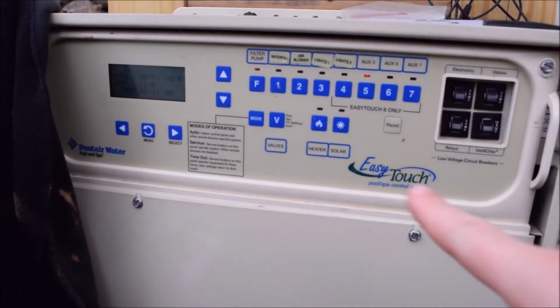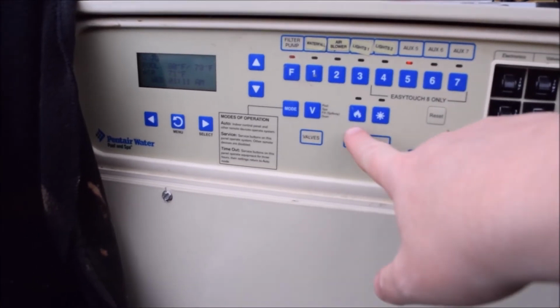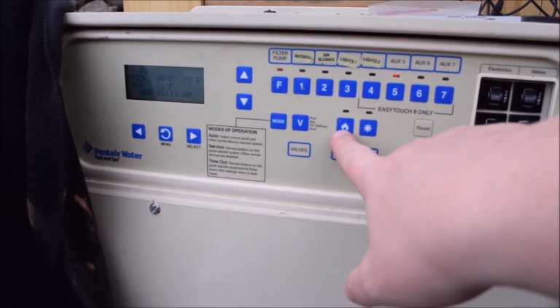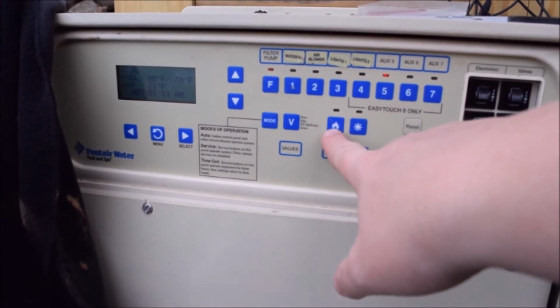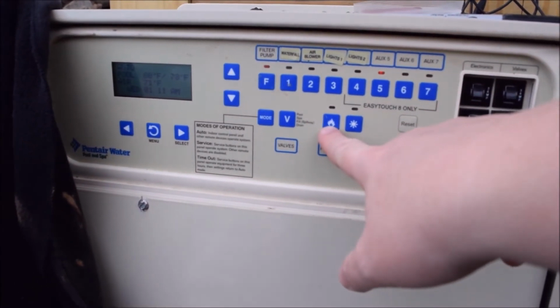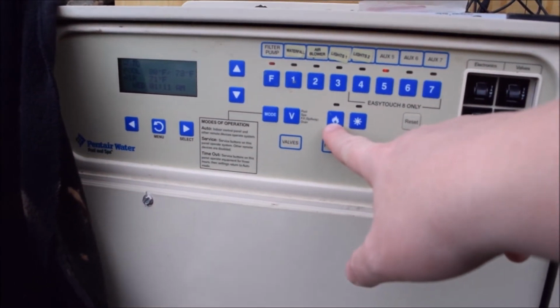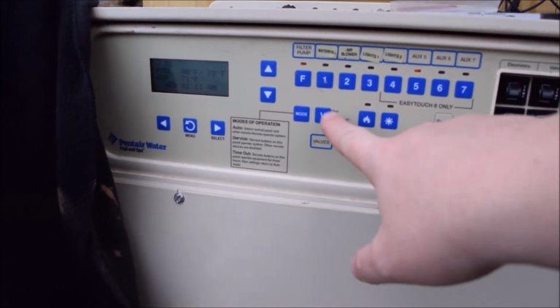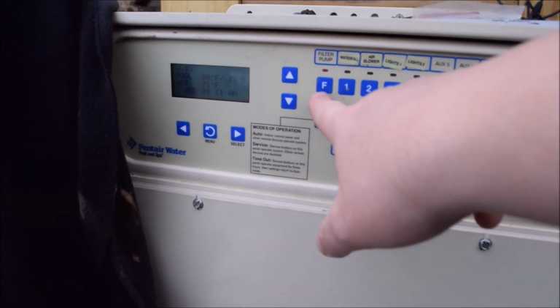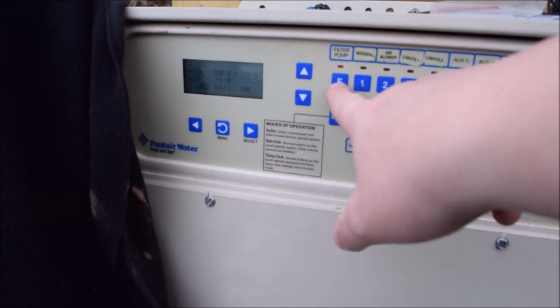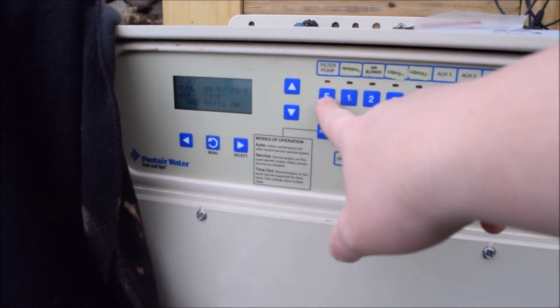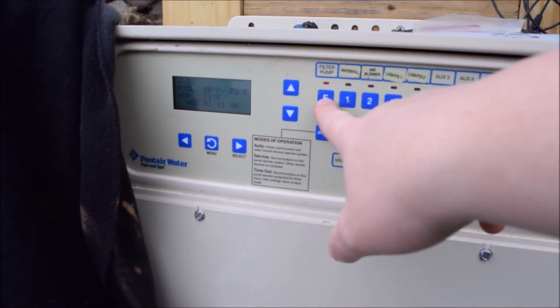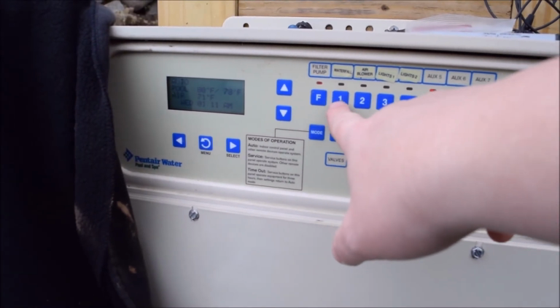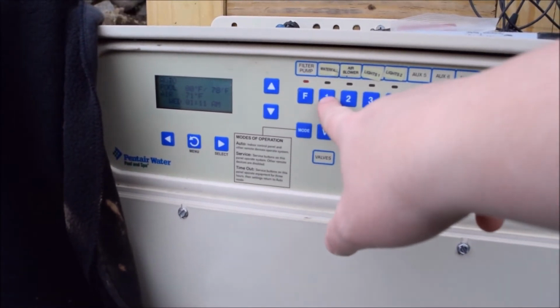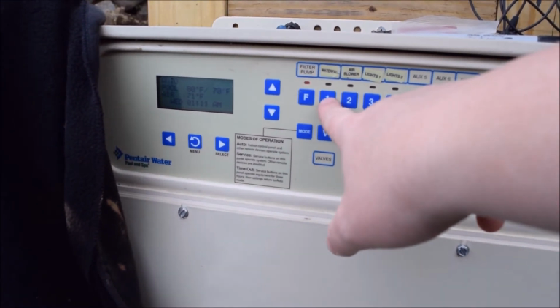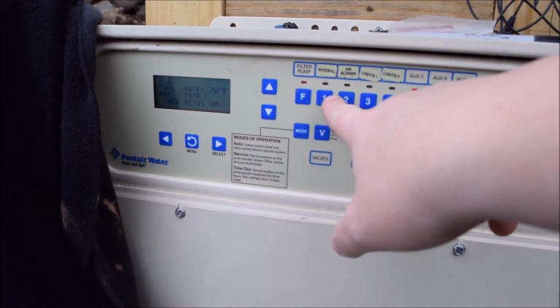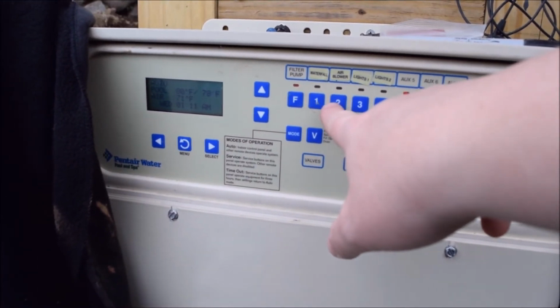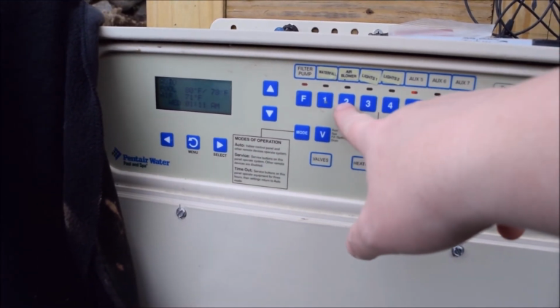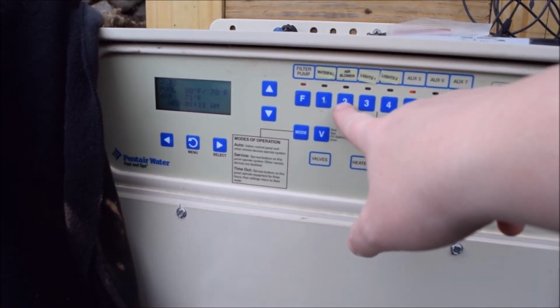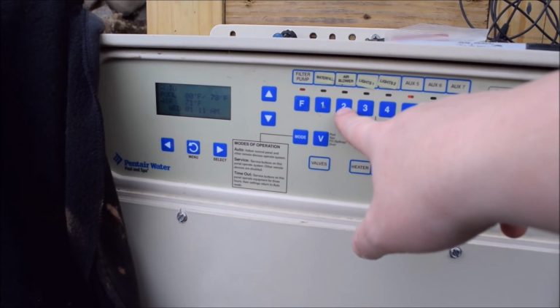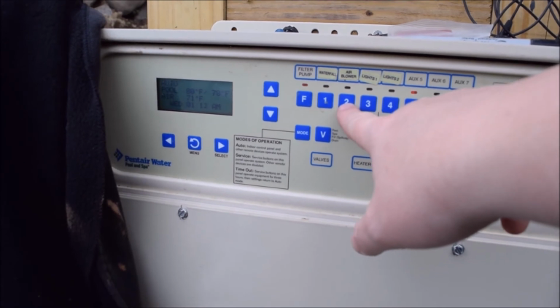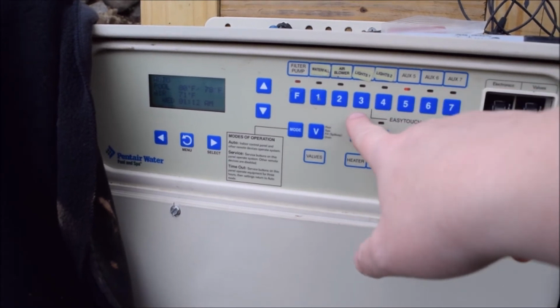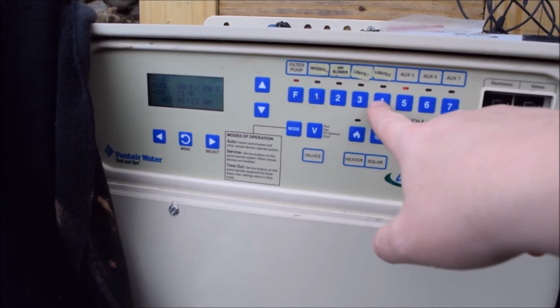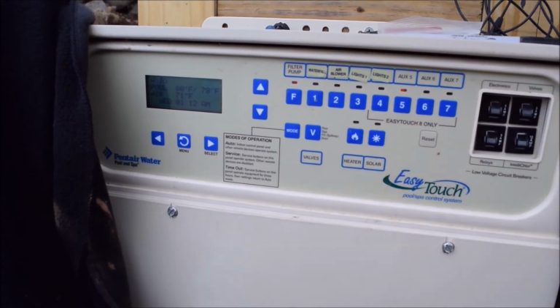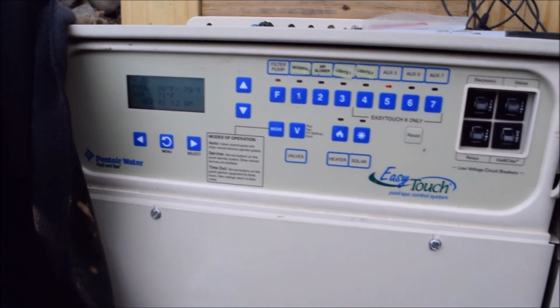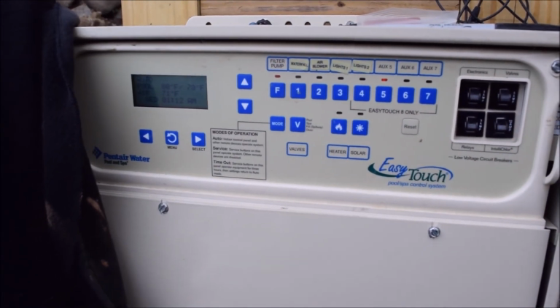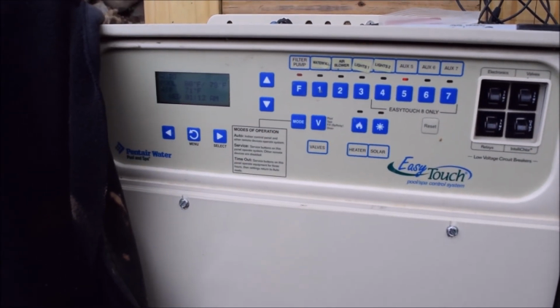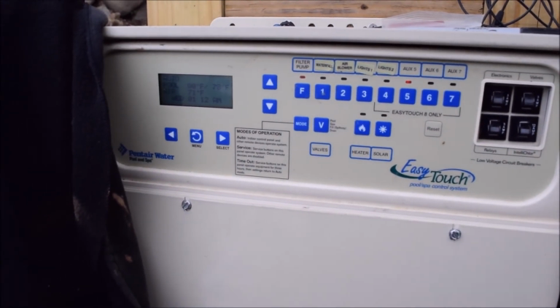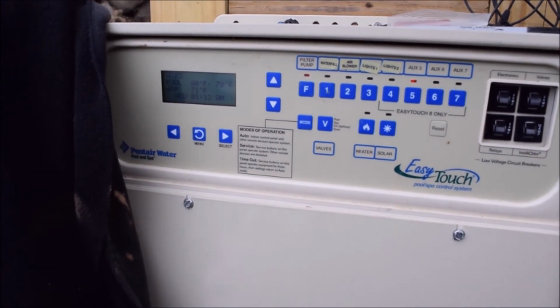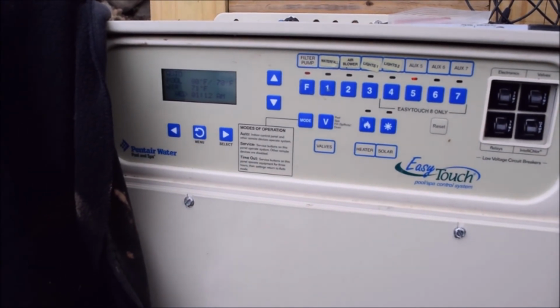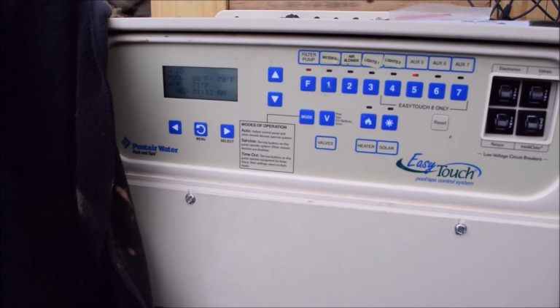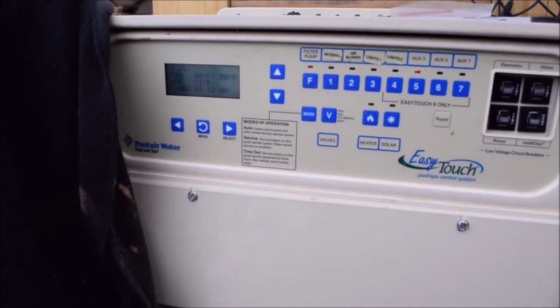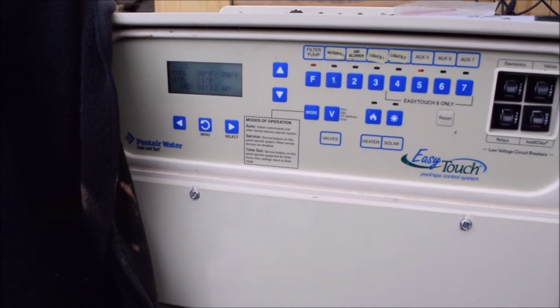When this system is in service mode, this button right here will fire up the heater. When in service mode, your filter pump button, waterfall button, and air blower button will all work, as well as your lights. These are also features that we will be programming into your screen logic.